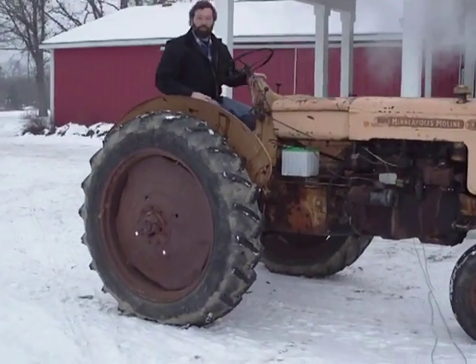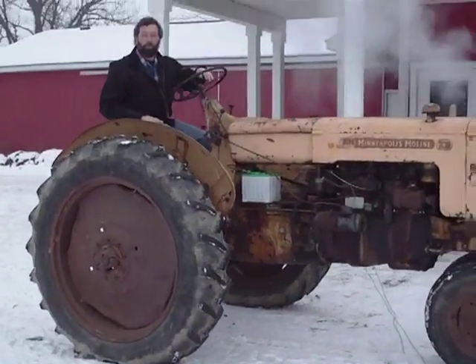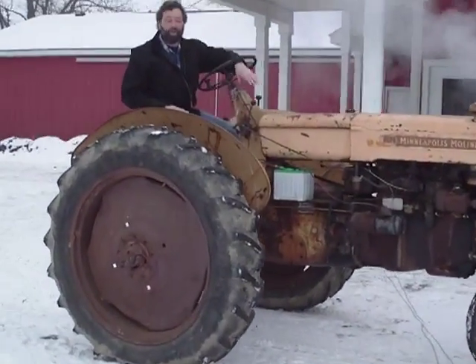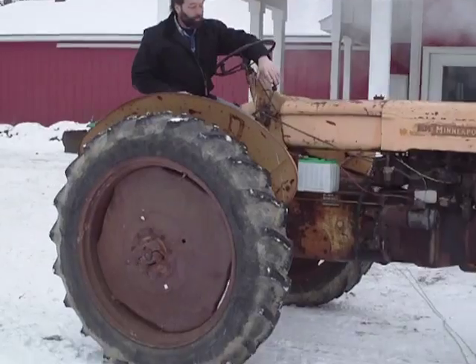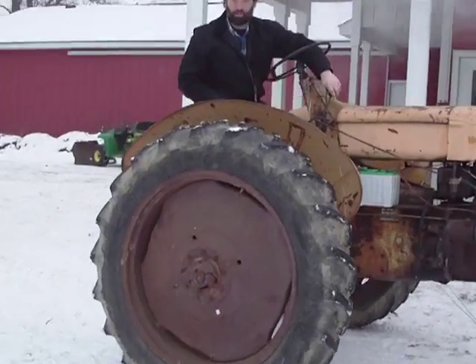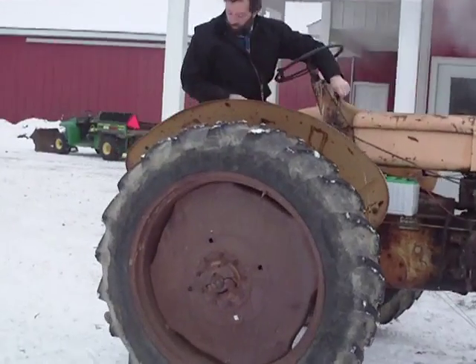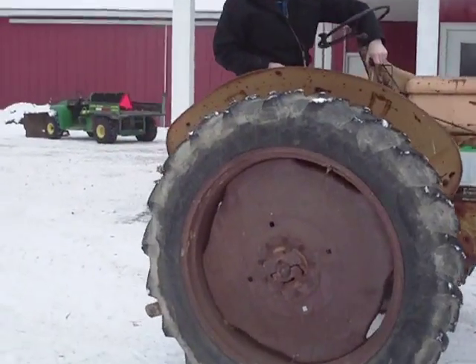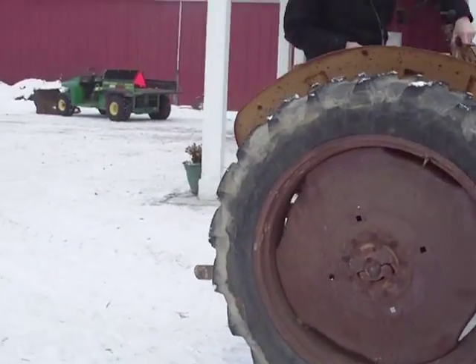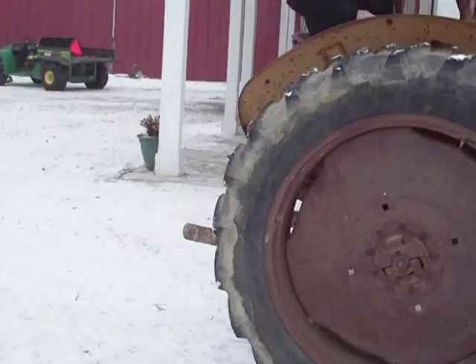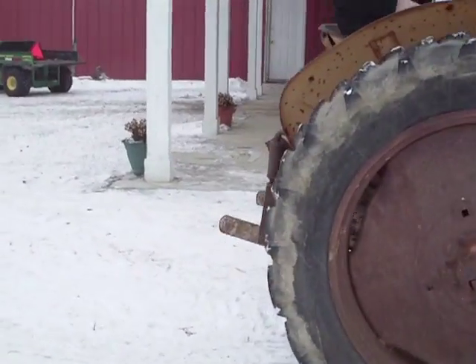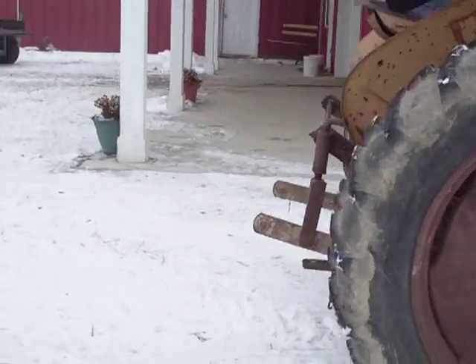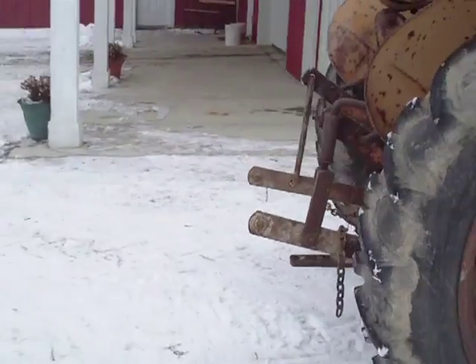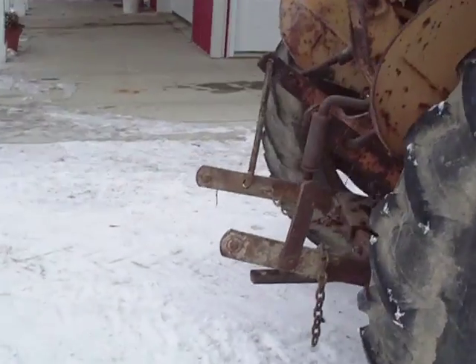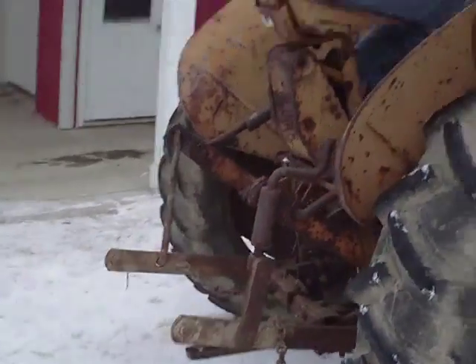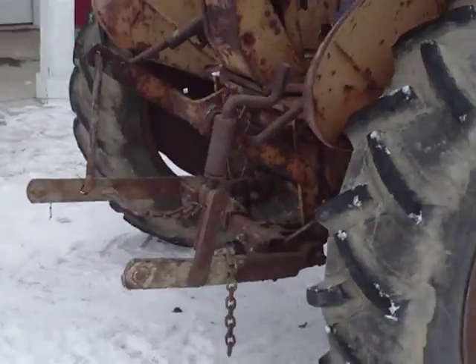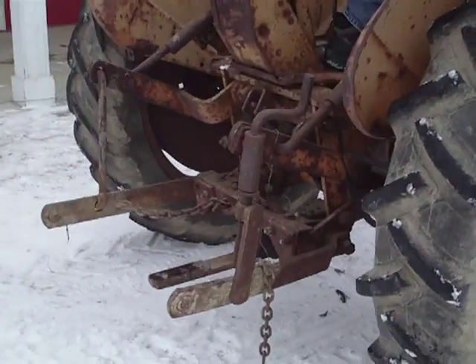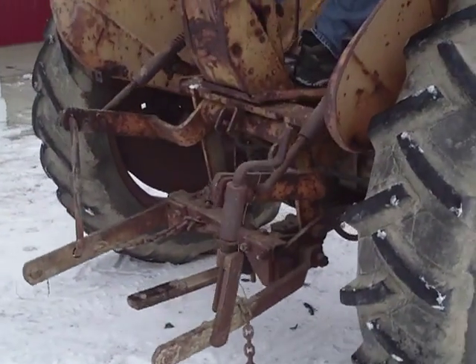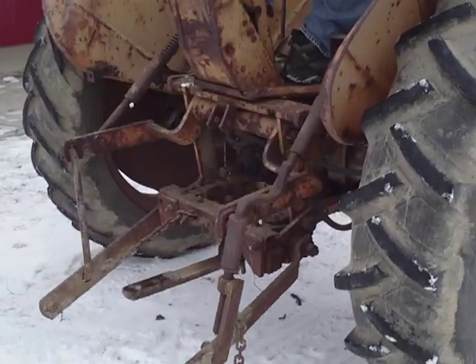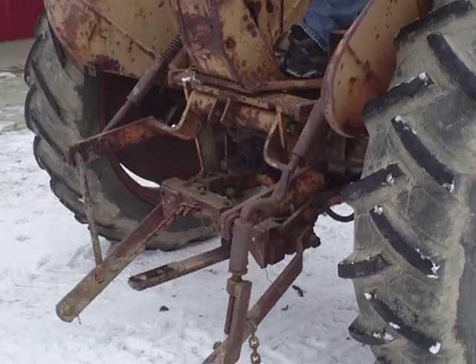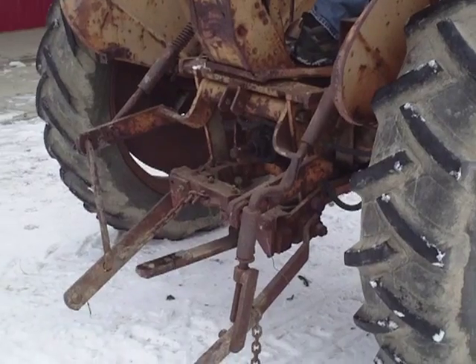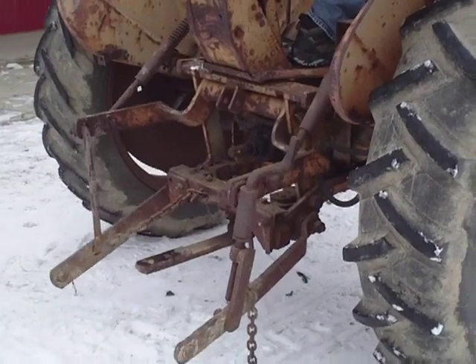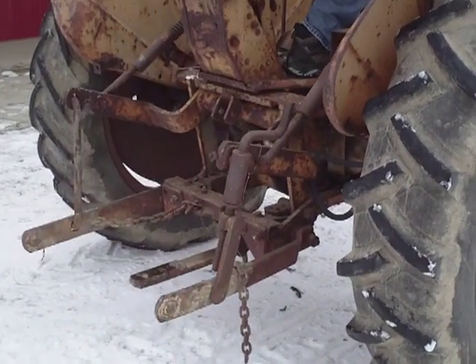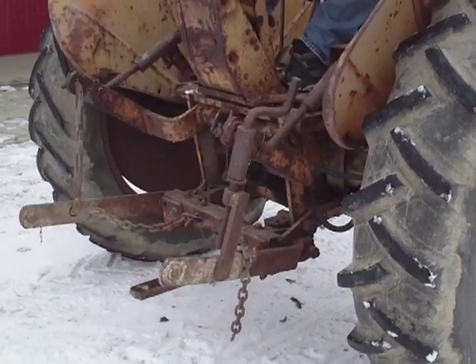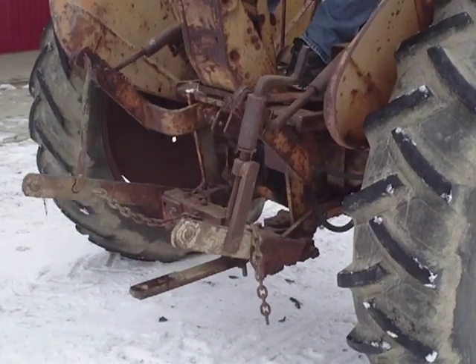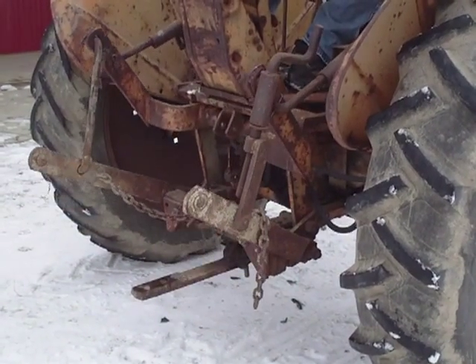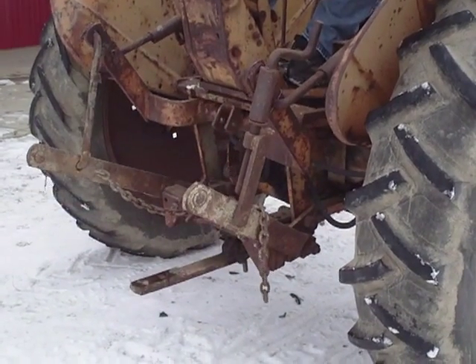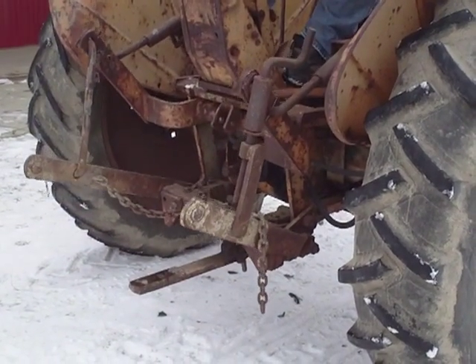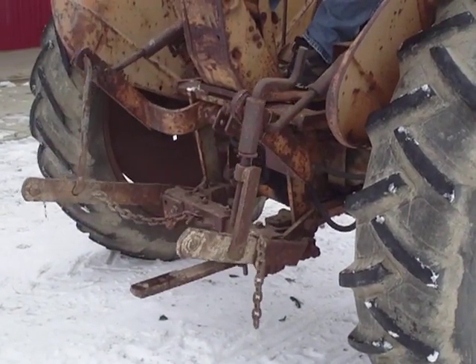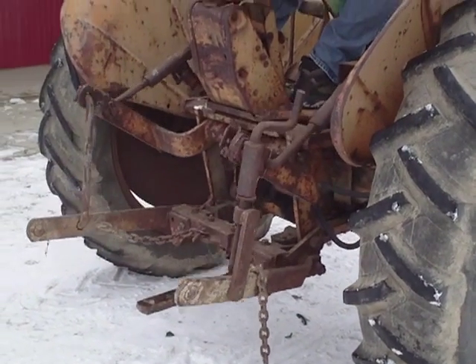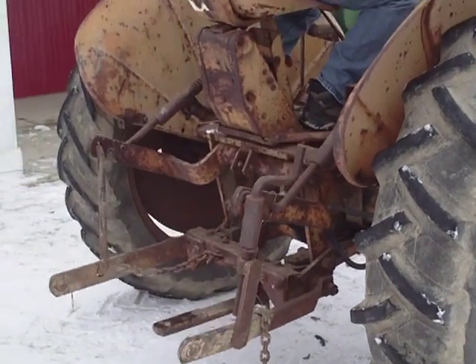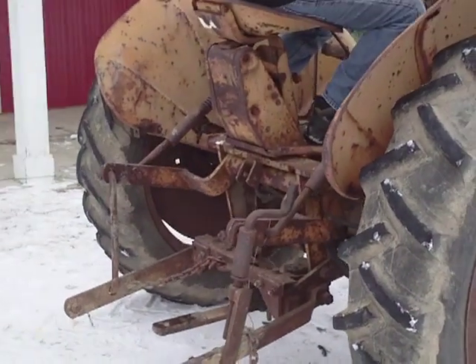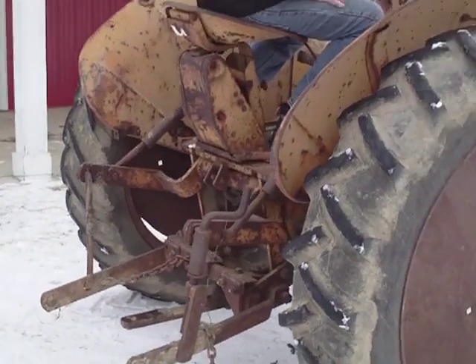The three-point hitch works extremely well — it has down pressure. It has a cylinder that pushes it up and pushes it down, a Moline cylinder.